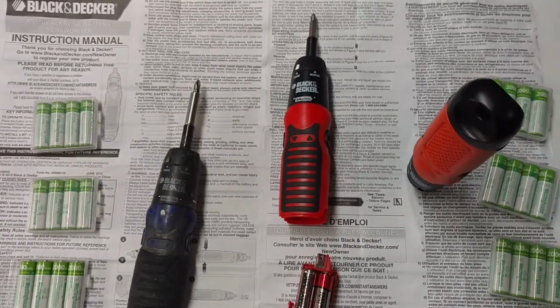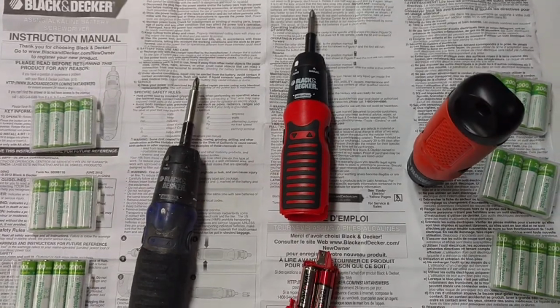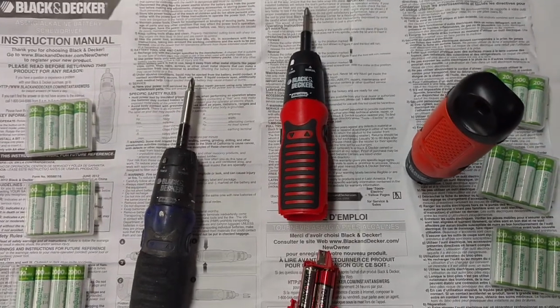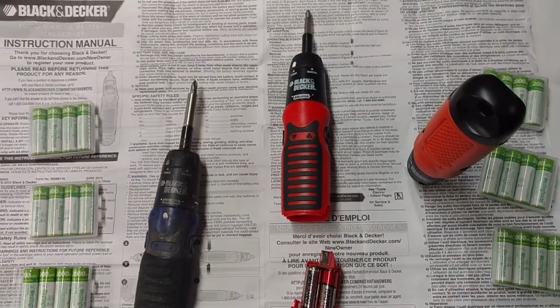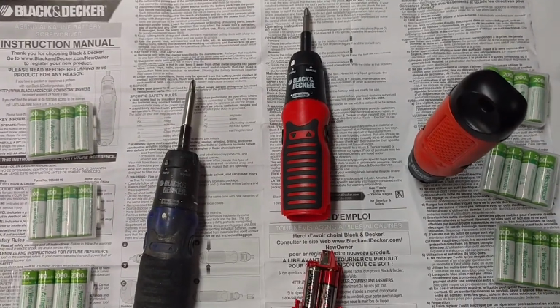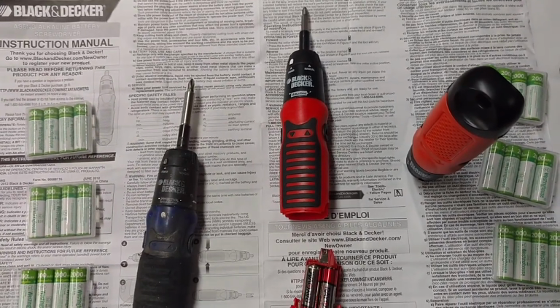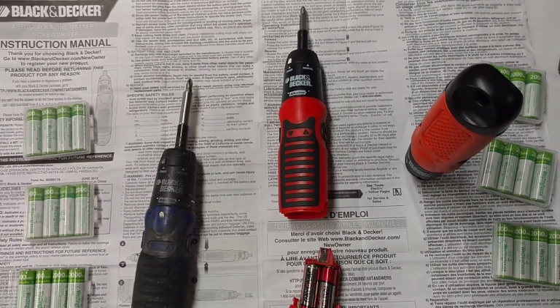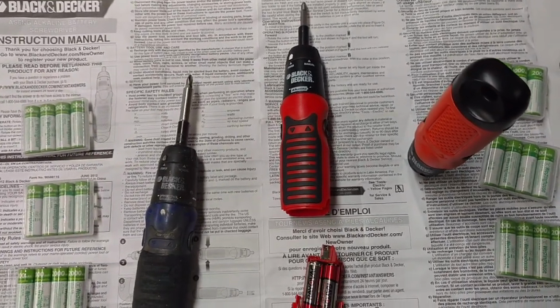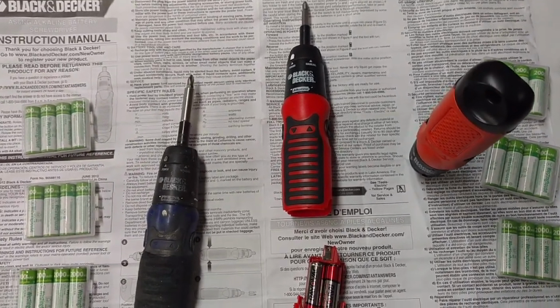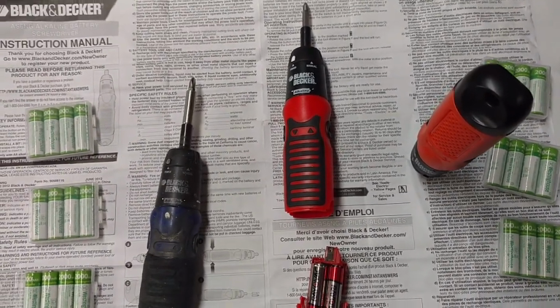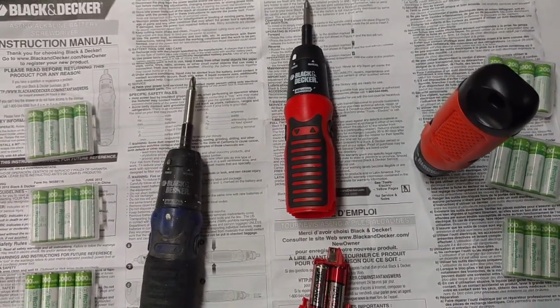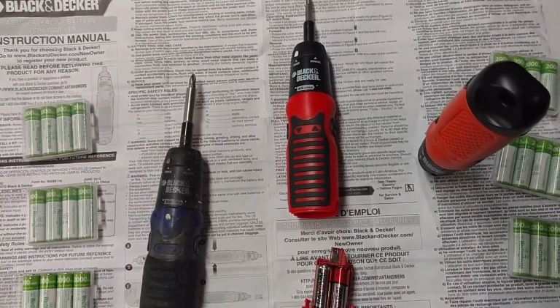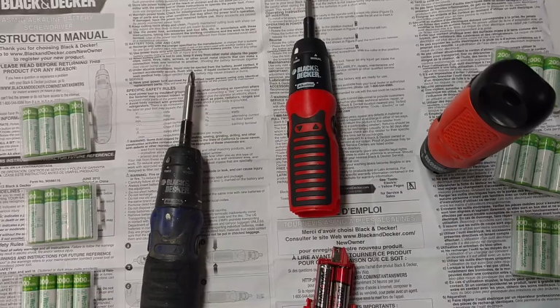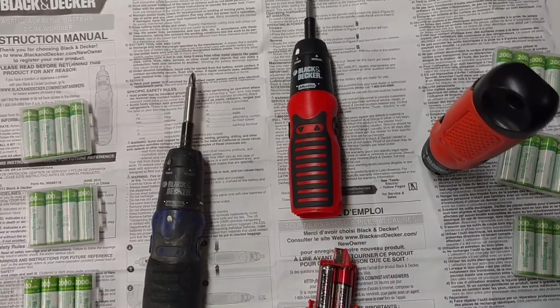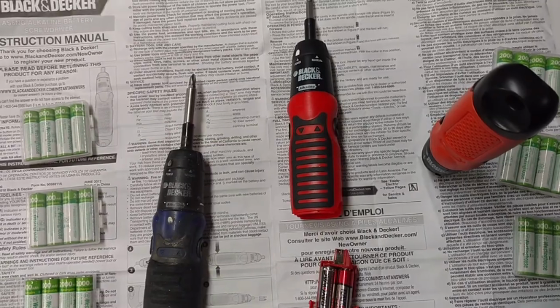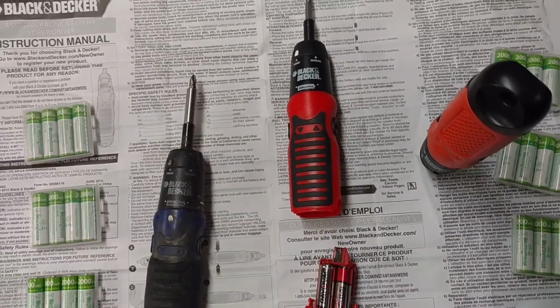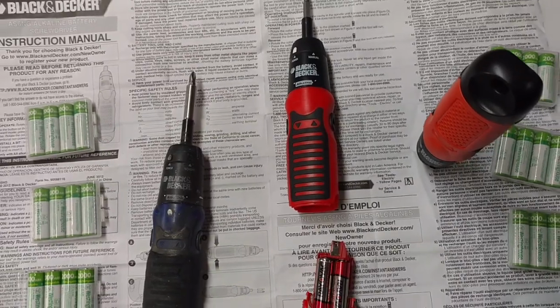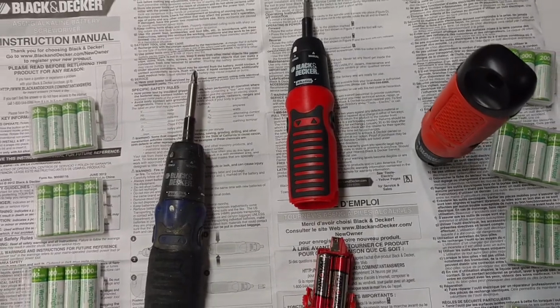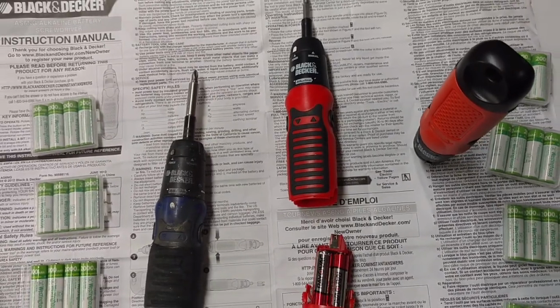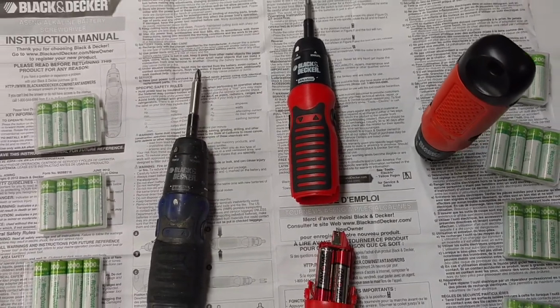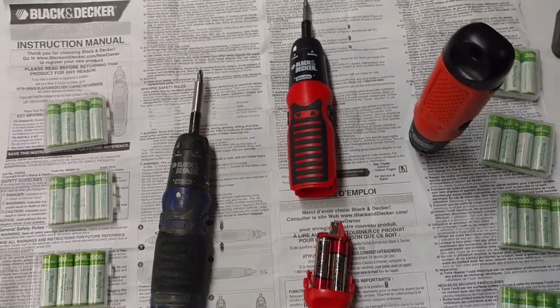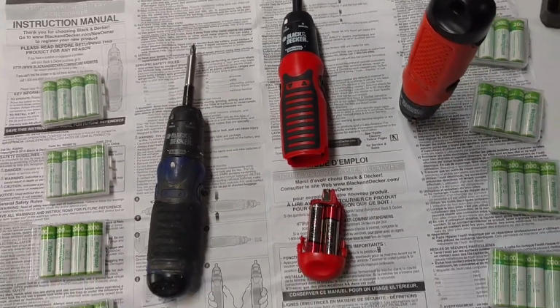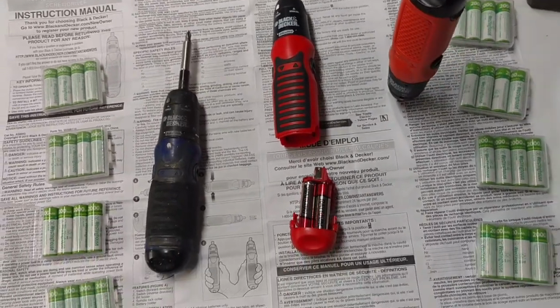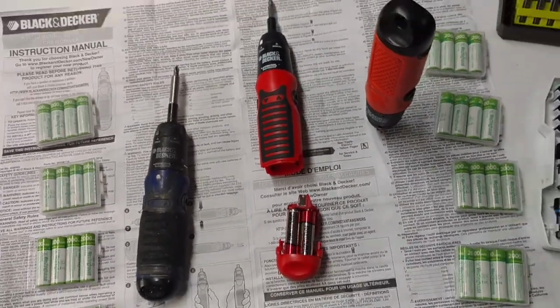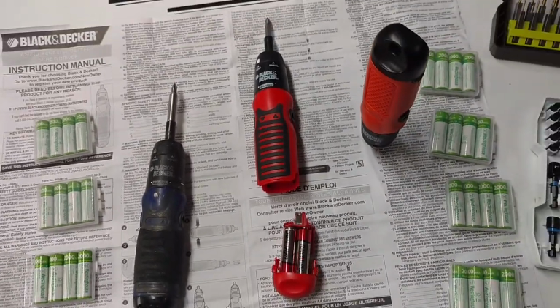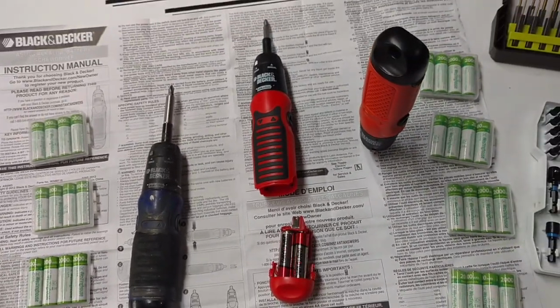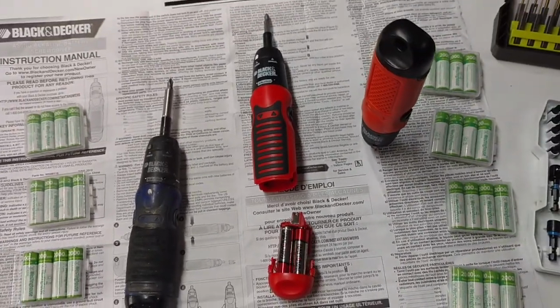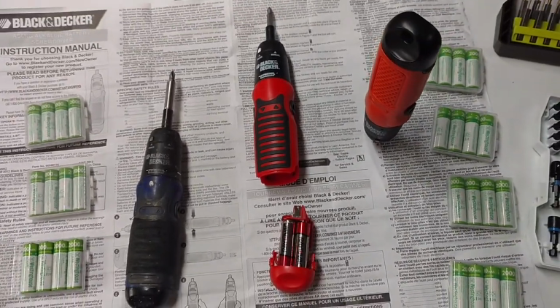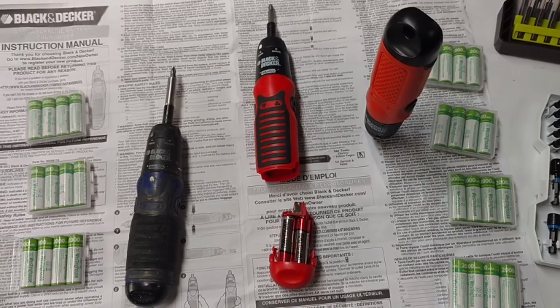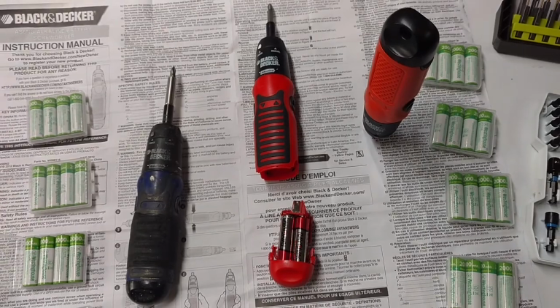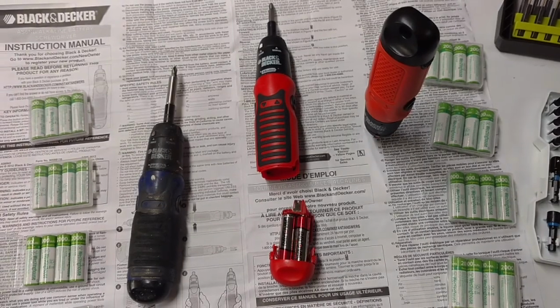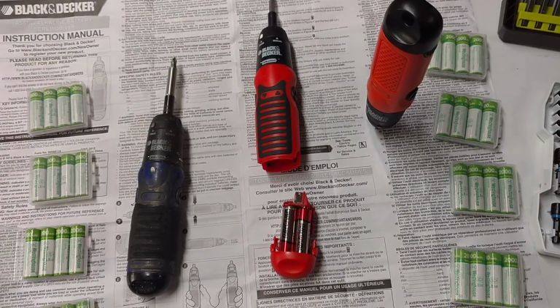Why is the Black & Decker AS6NG Alkaline Battery Screwdriver the best cordless screwdriver in the history of planet Earth?